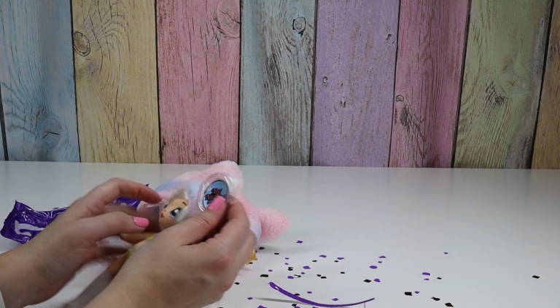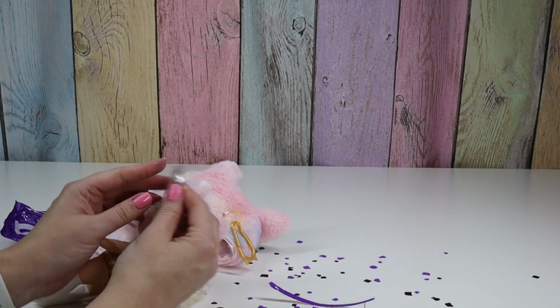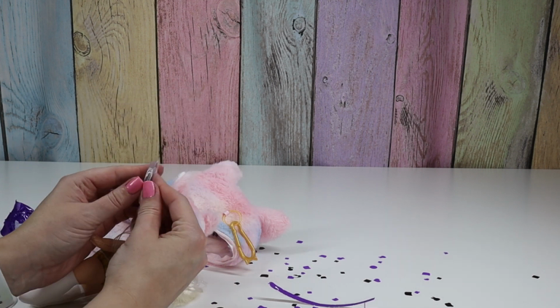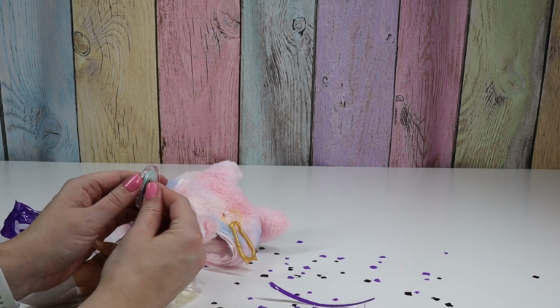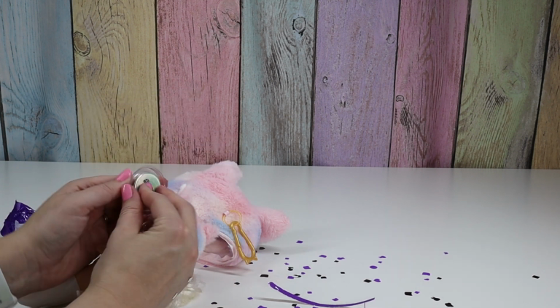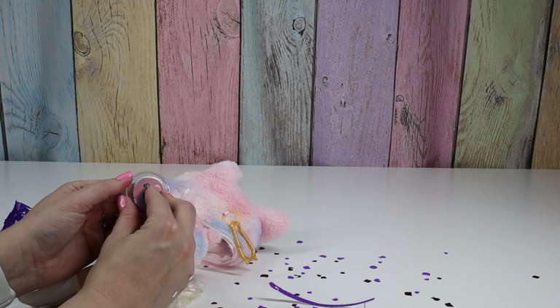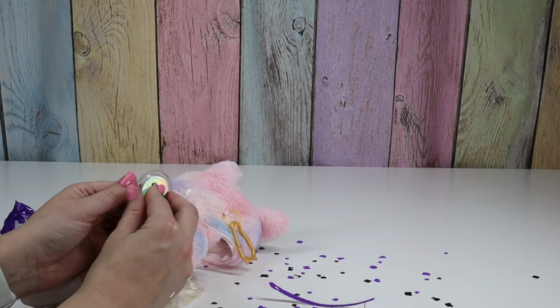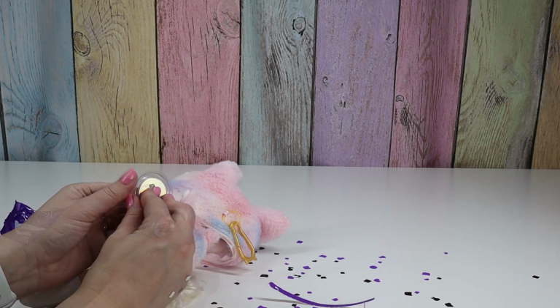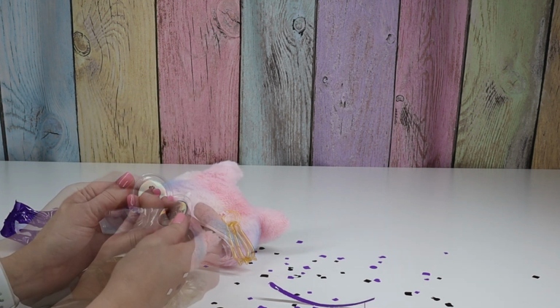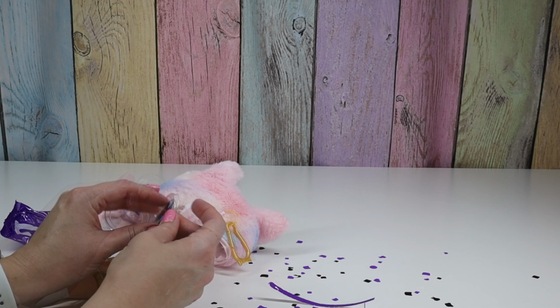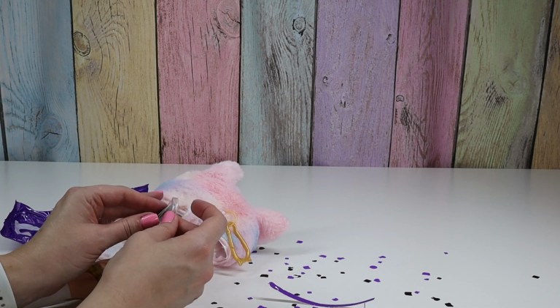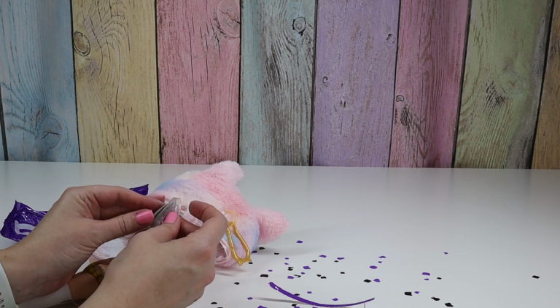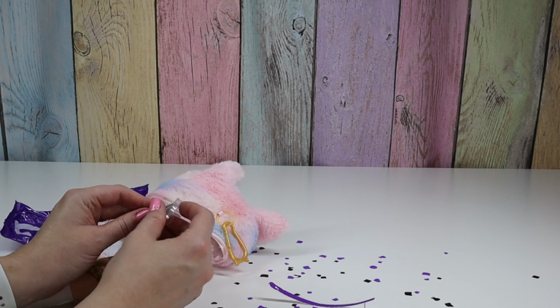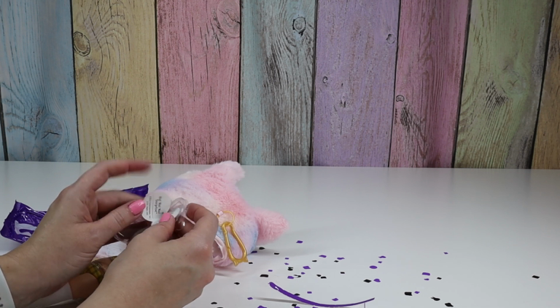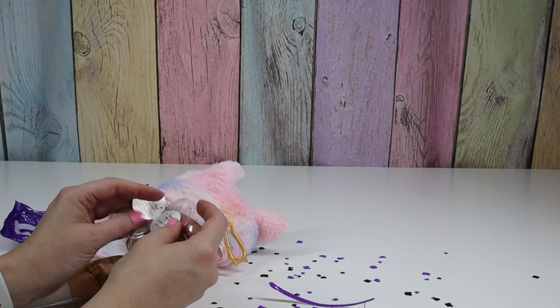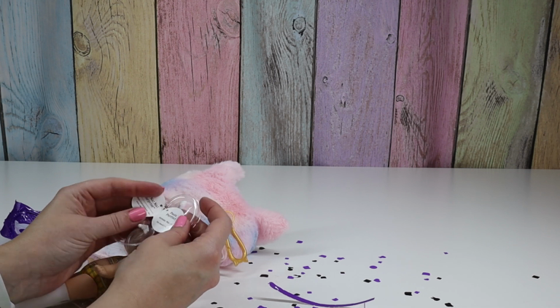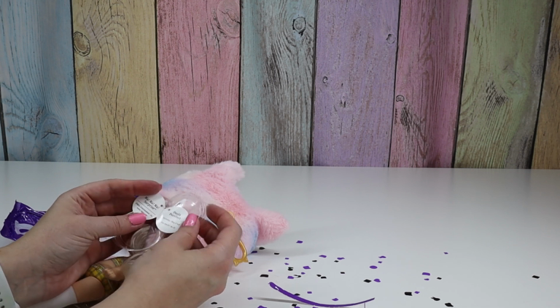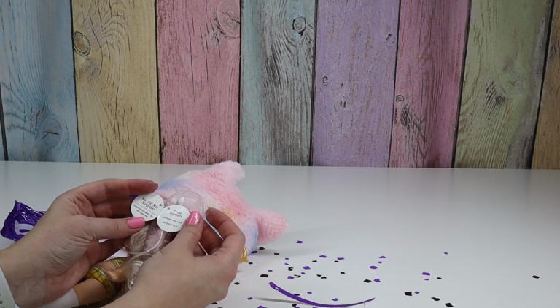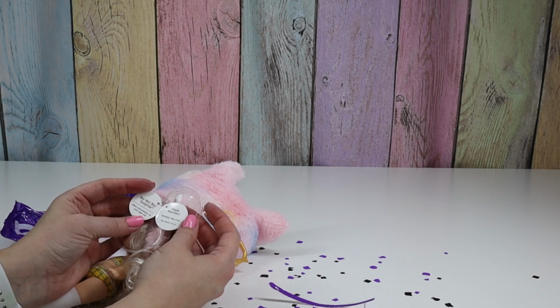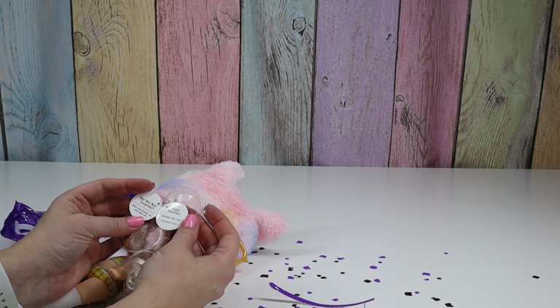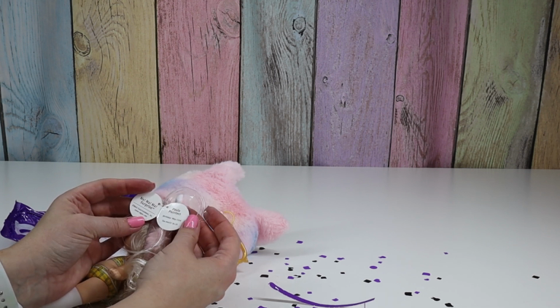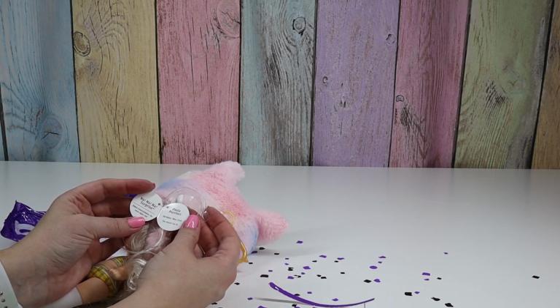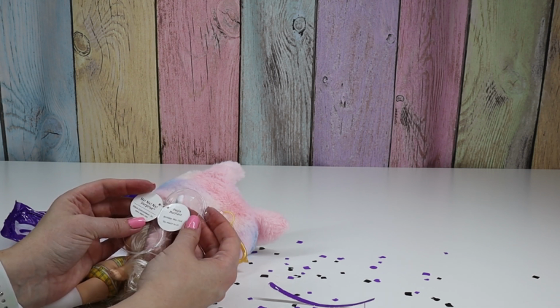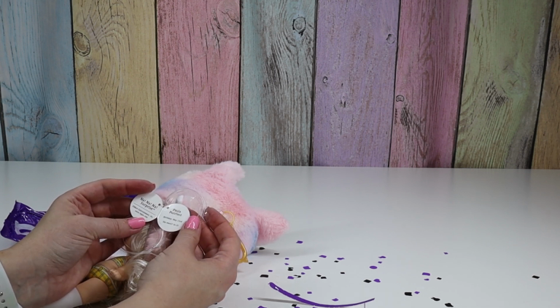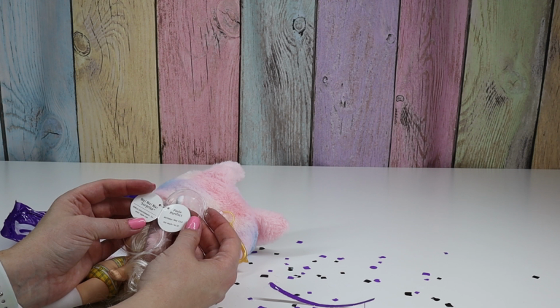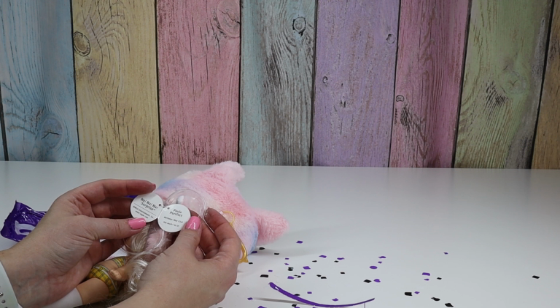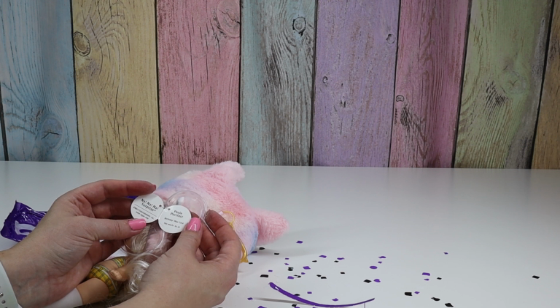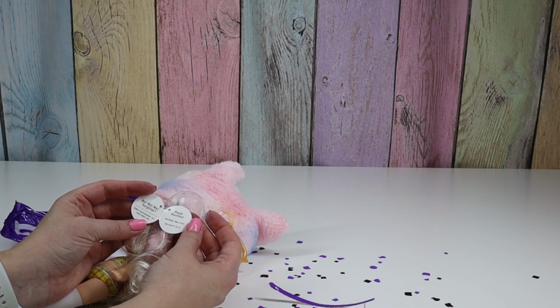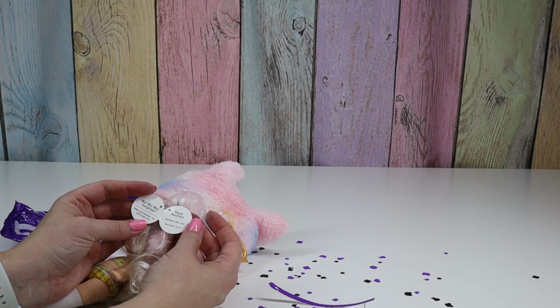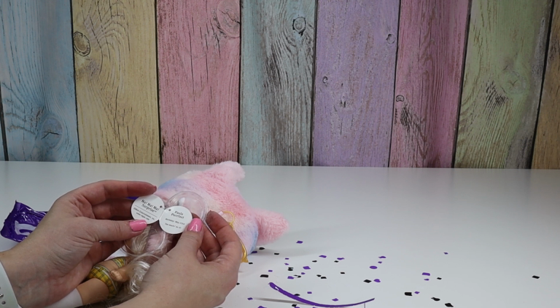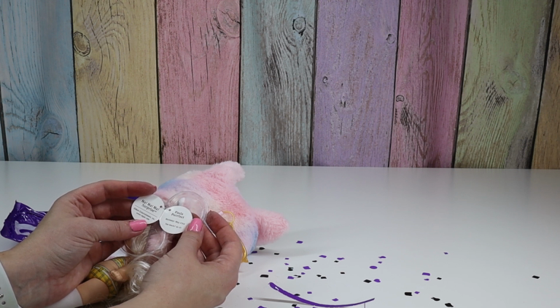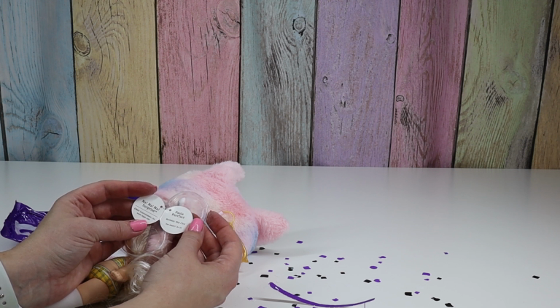Okay, let's see what her tag says. Paula Perfect. Birthday, May 23rd. Too much, as if.